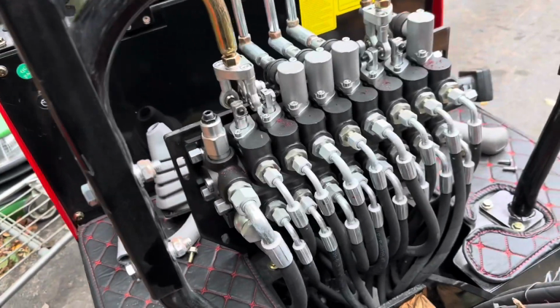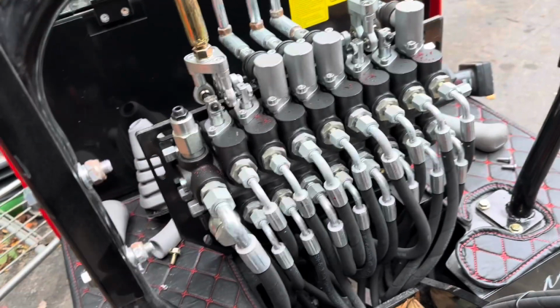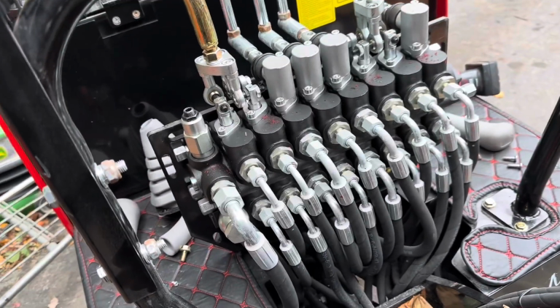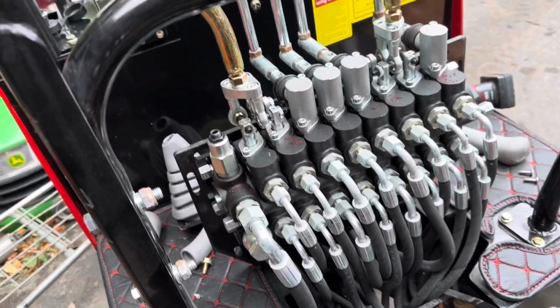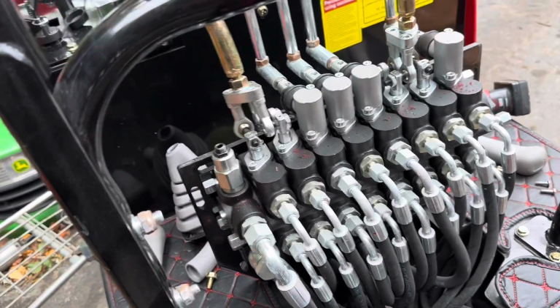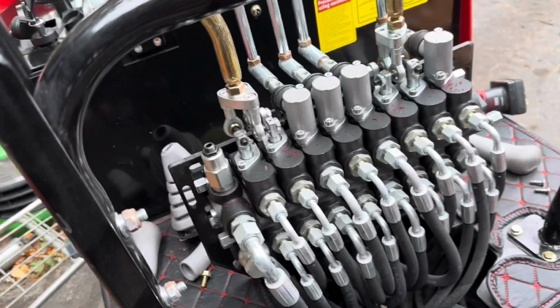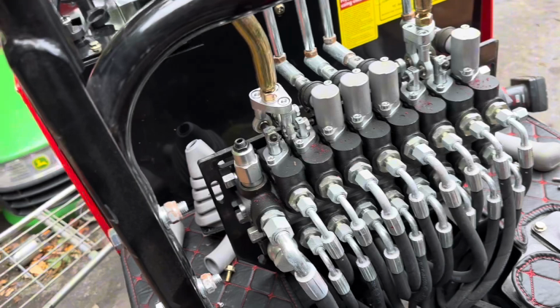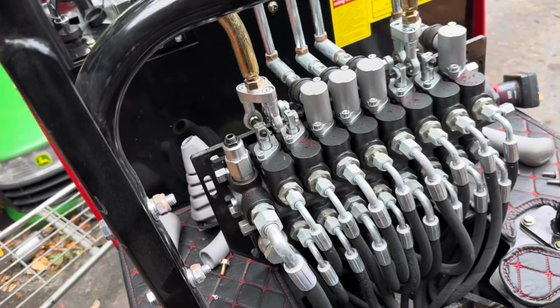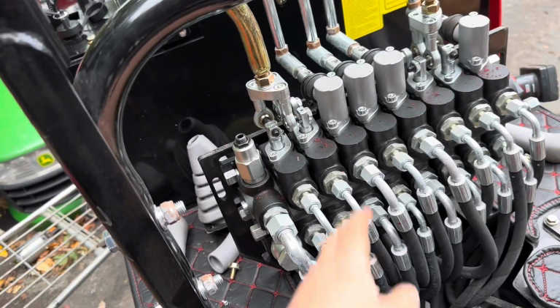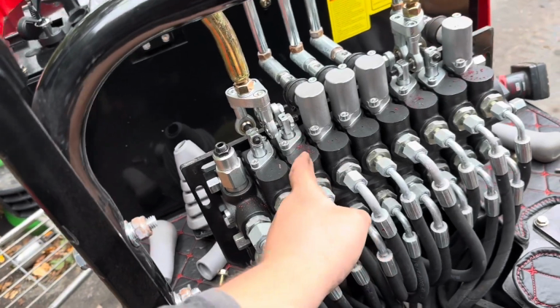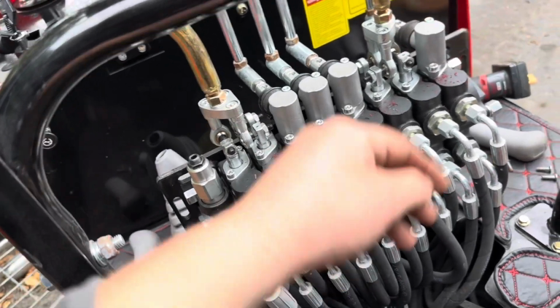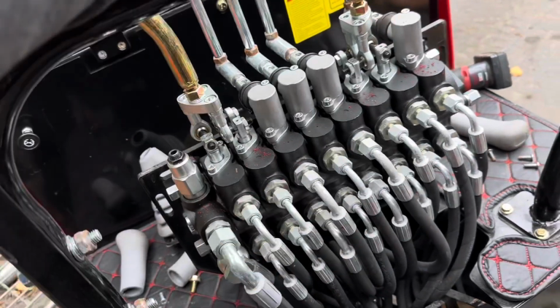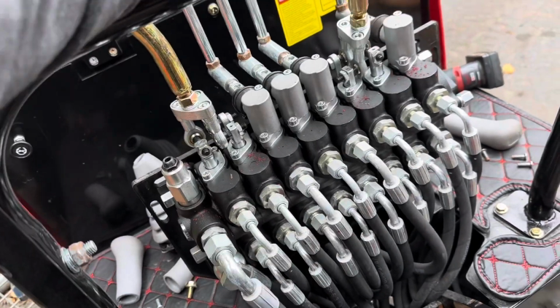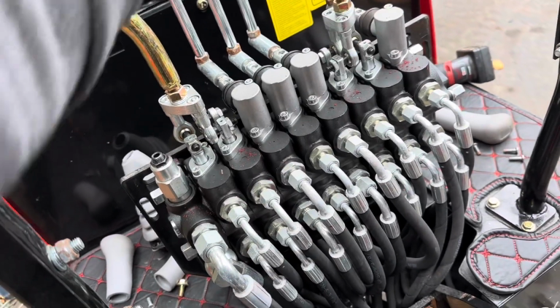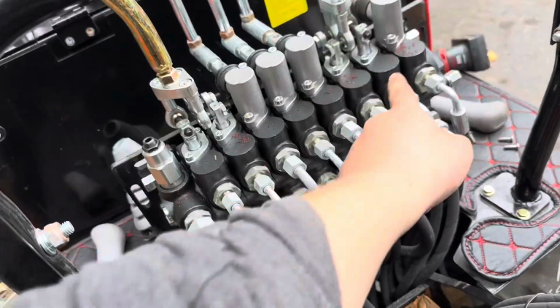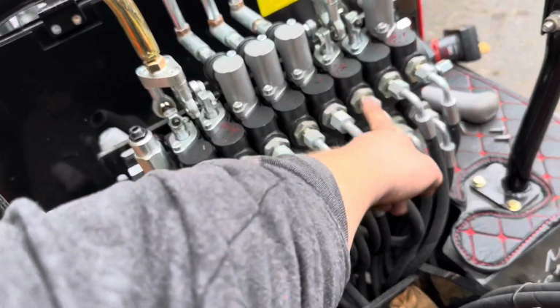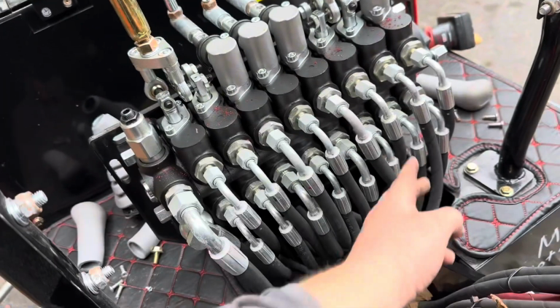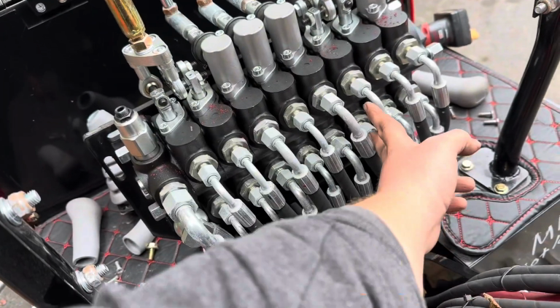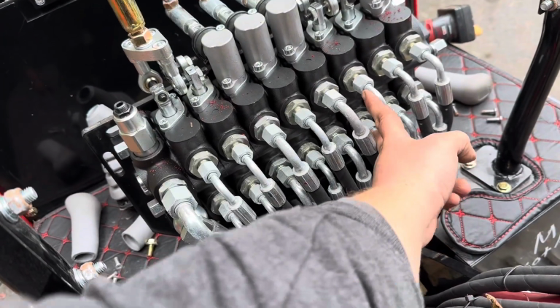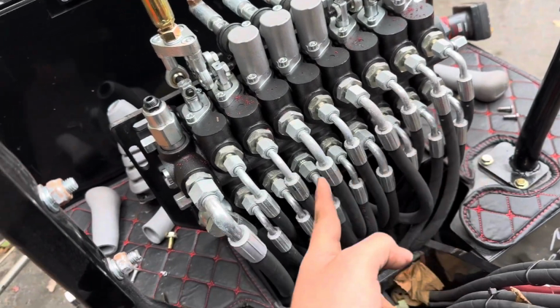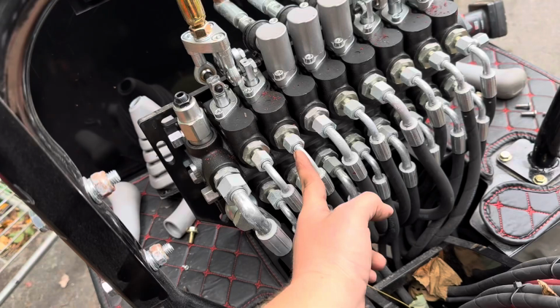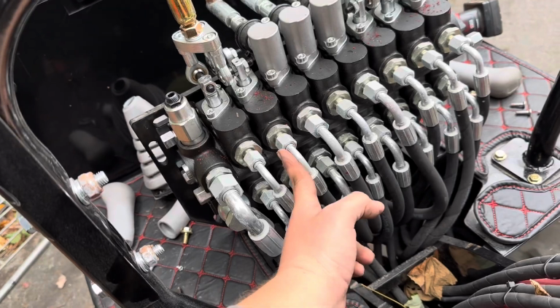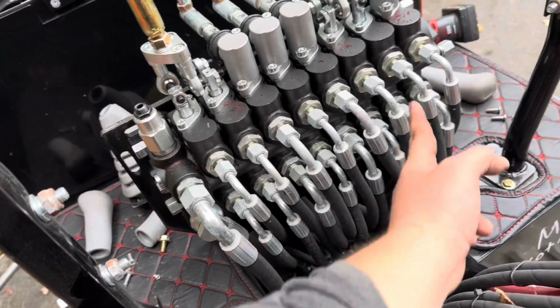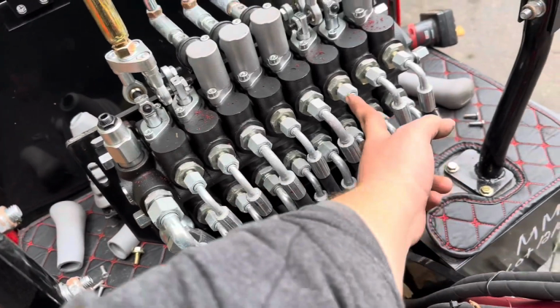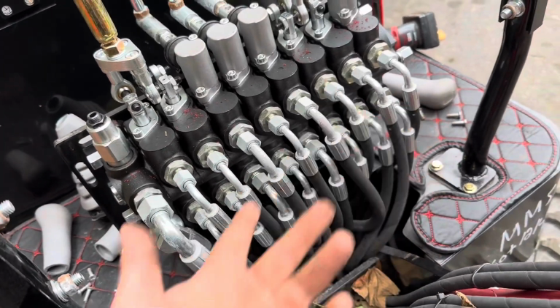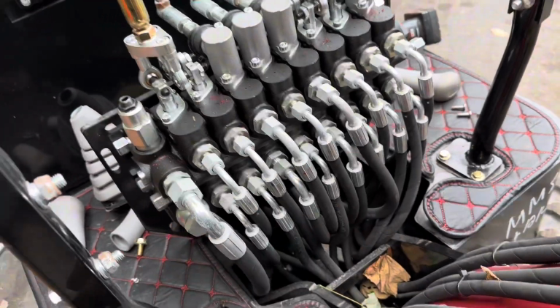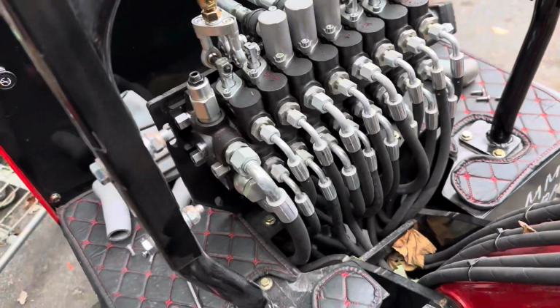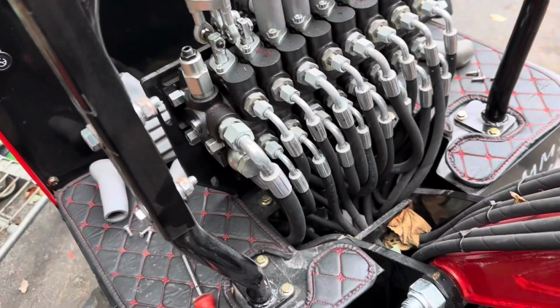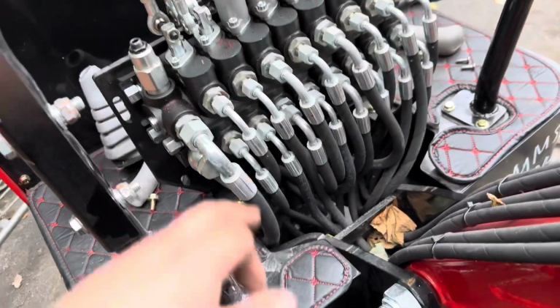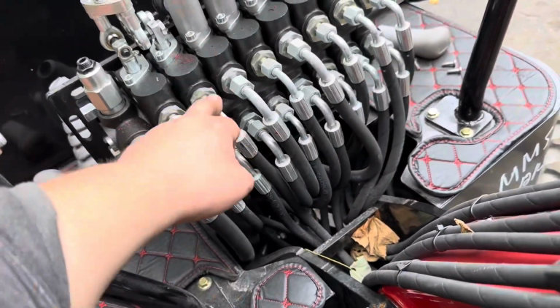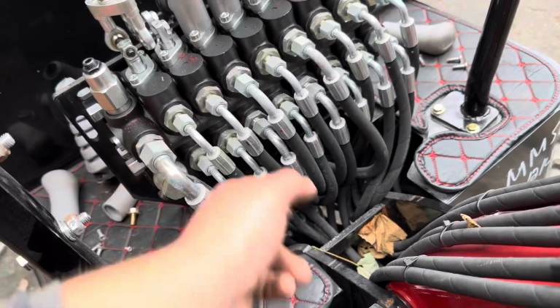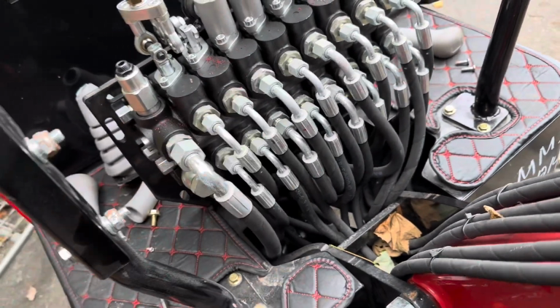This is a lot easier now. The ones we want to change are this one here and this one right here. These two need to come over here, and these two need to go over there. That's pretty much the gist of it.